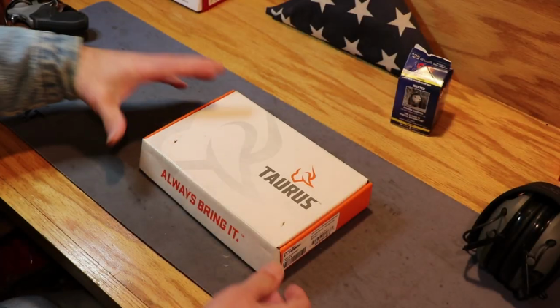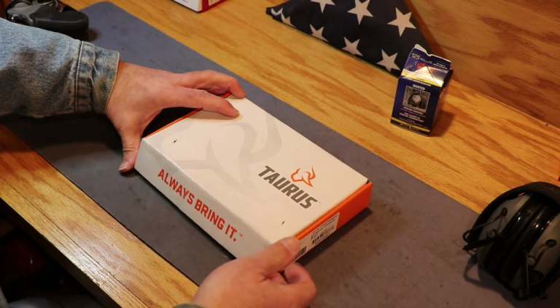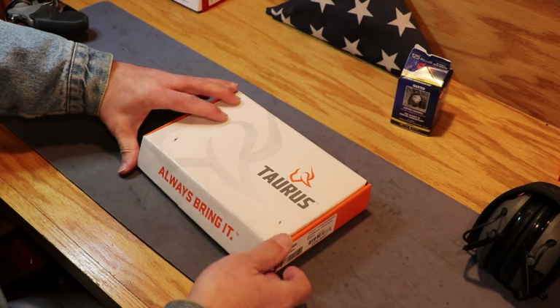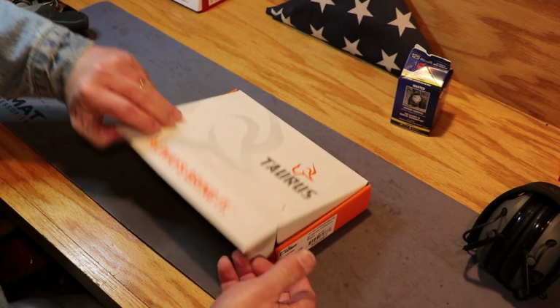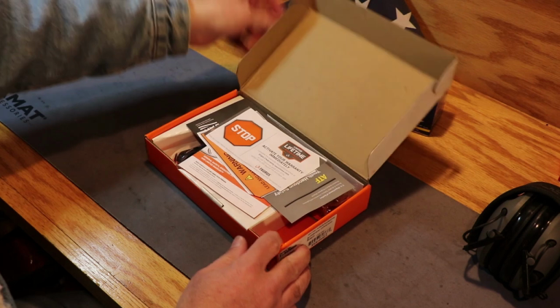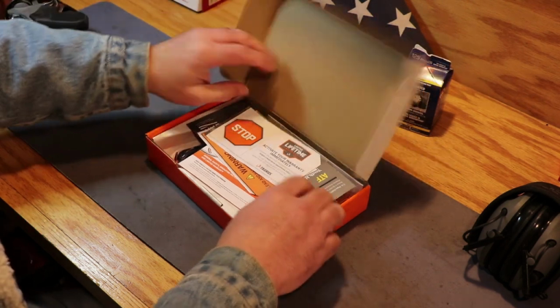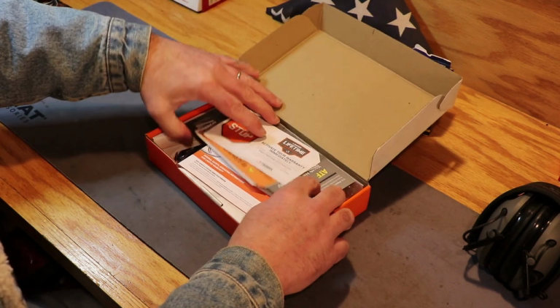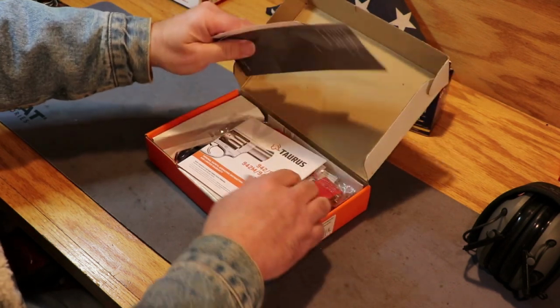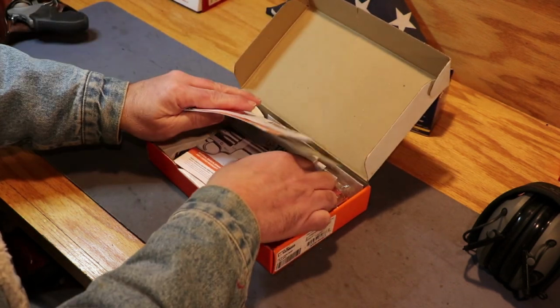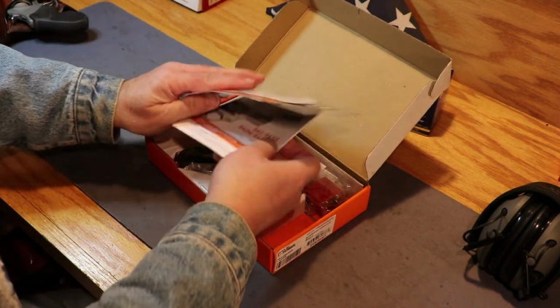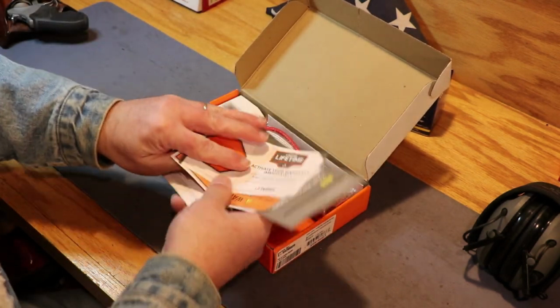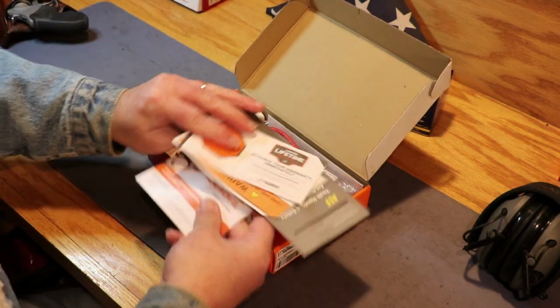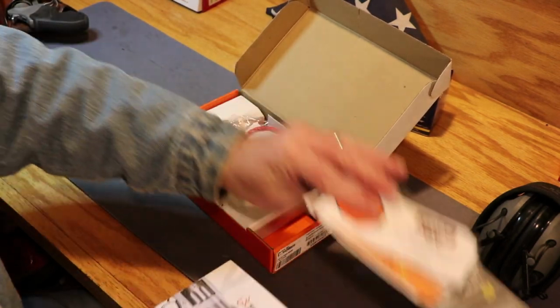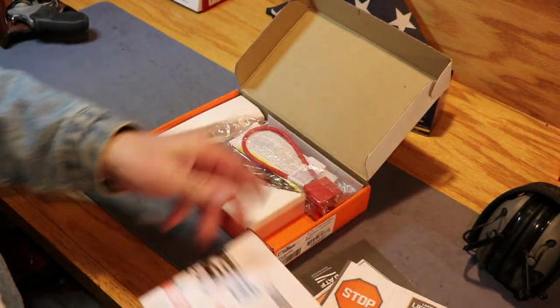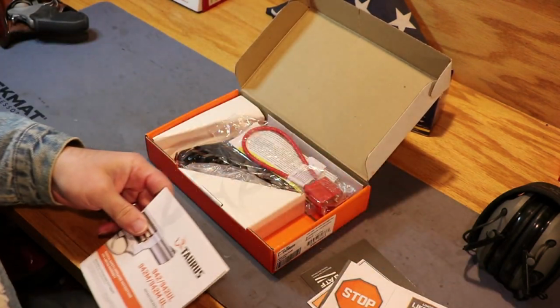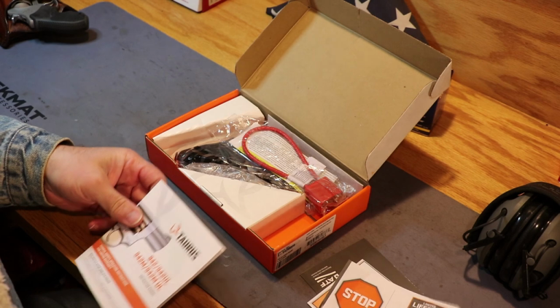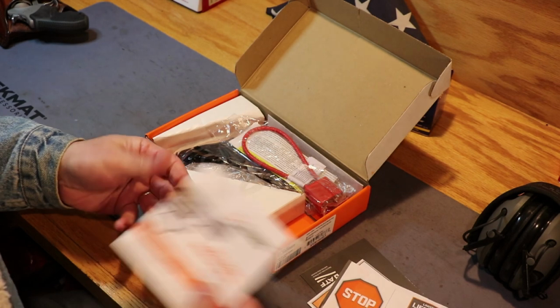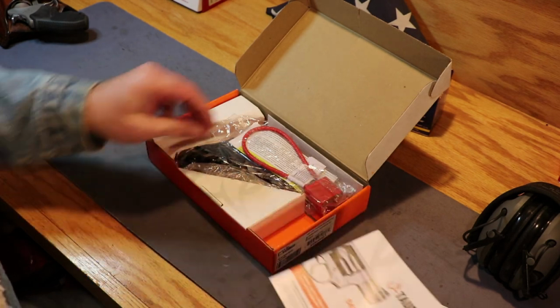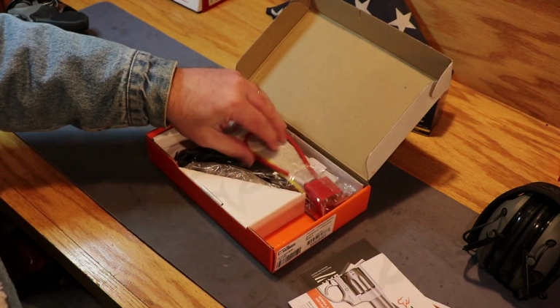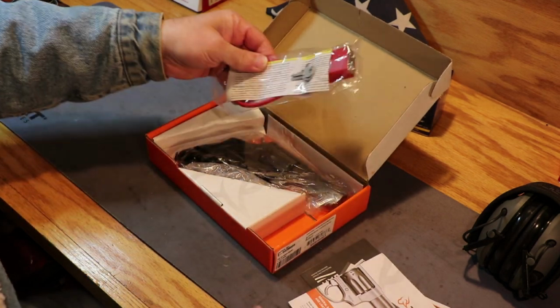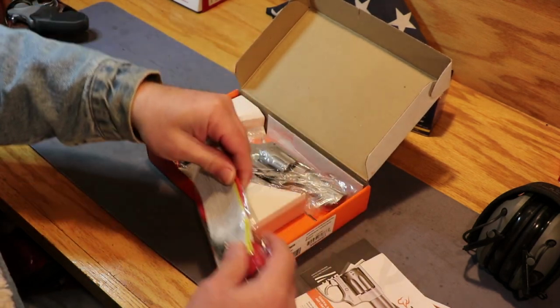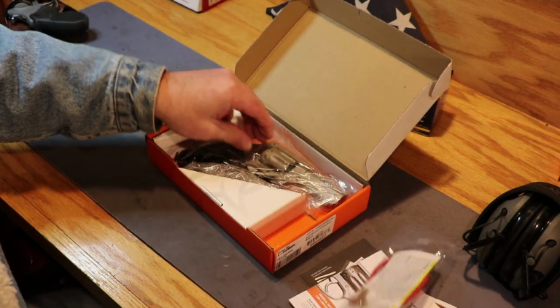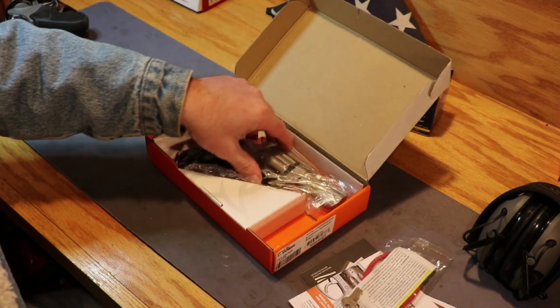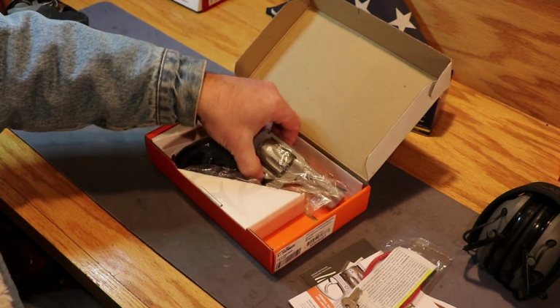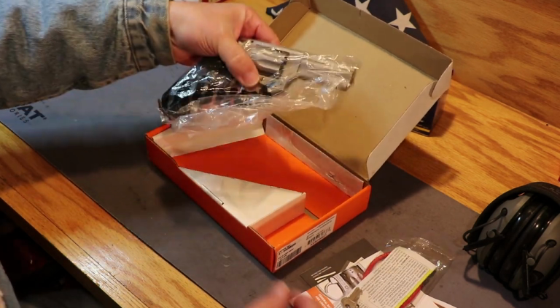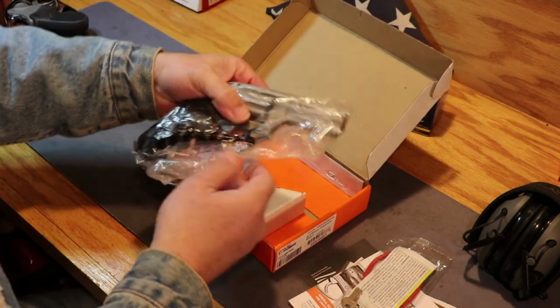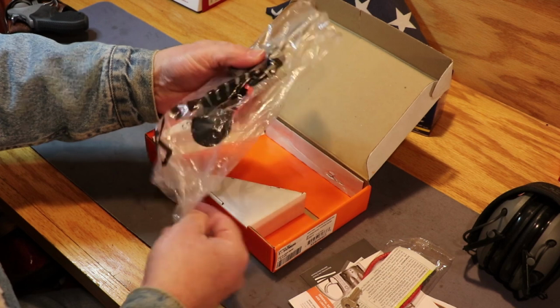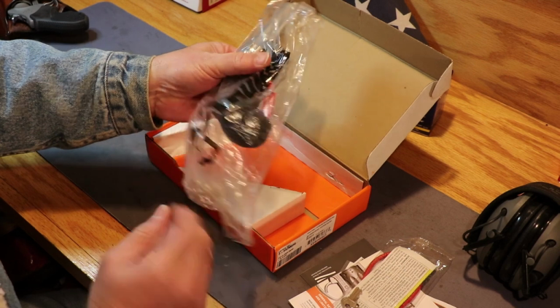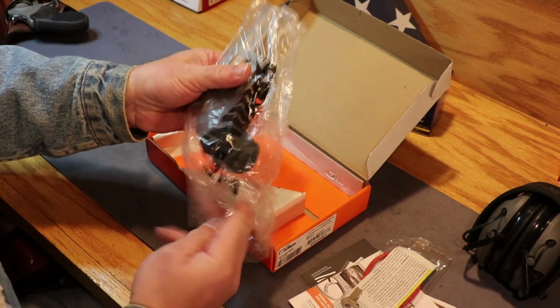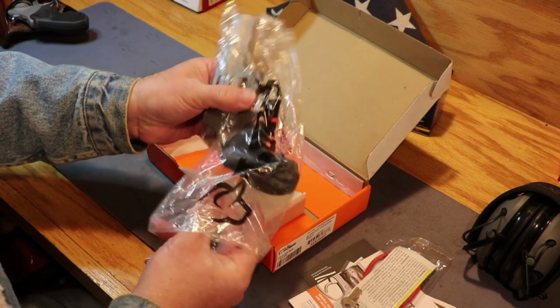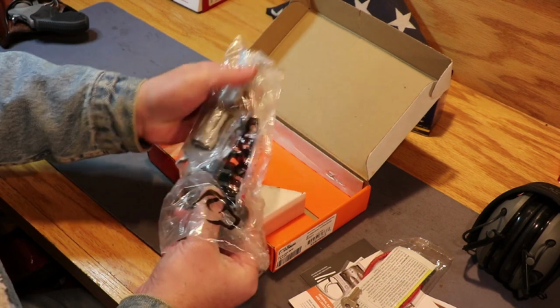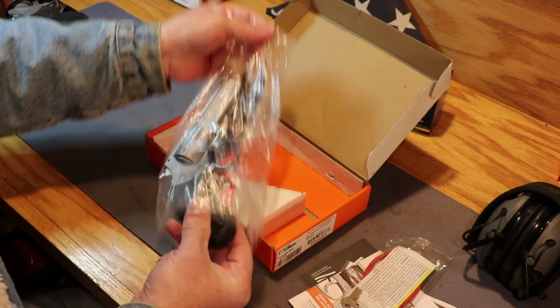It's a cardboard box from Taurus with a bunch of paperwork in the top of it like just about every other handgun — warranties, offers, owner's manual, safety lock — and in a little plastic bag in here is another little revolver.